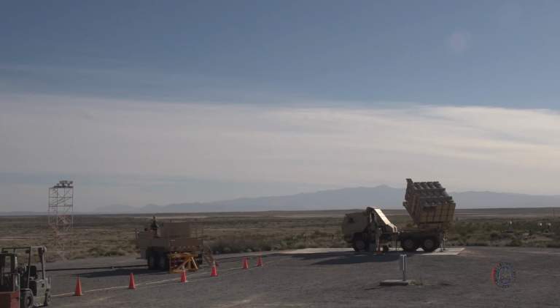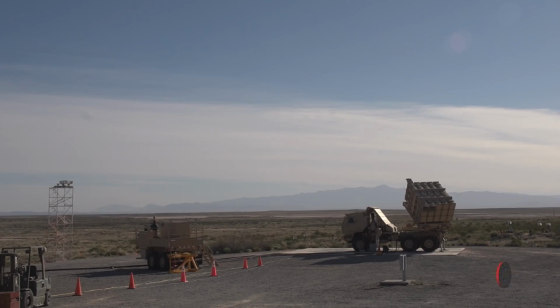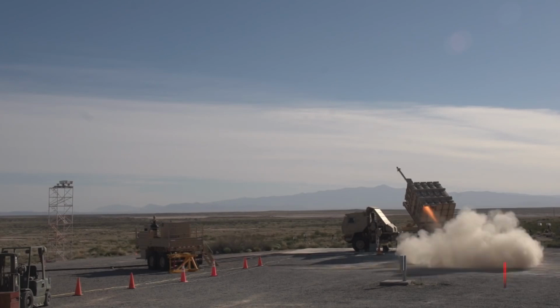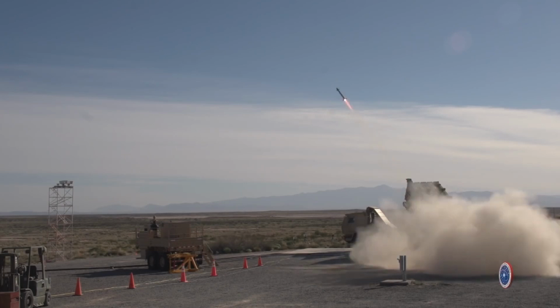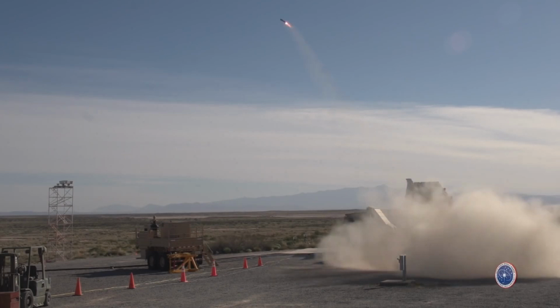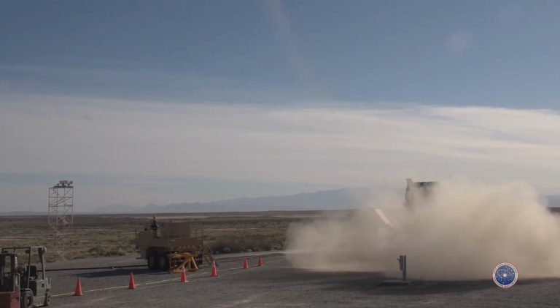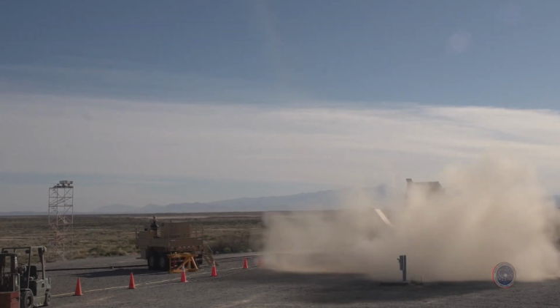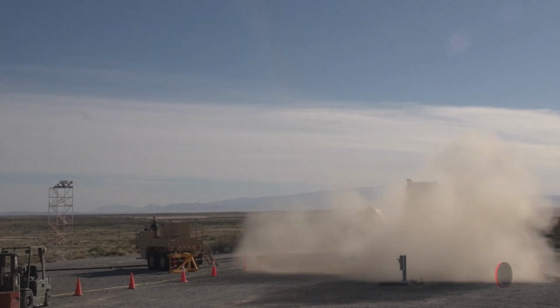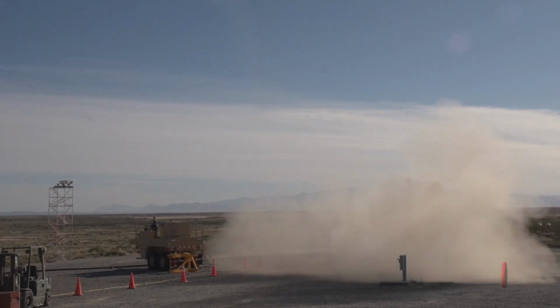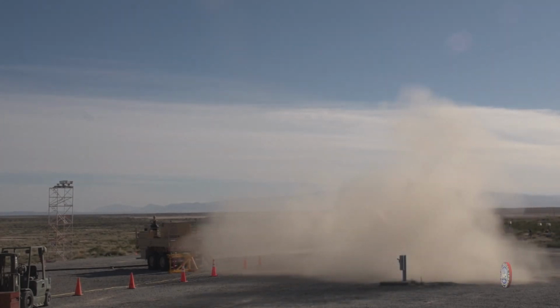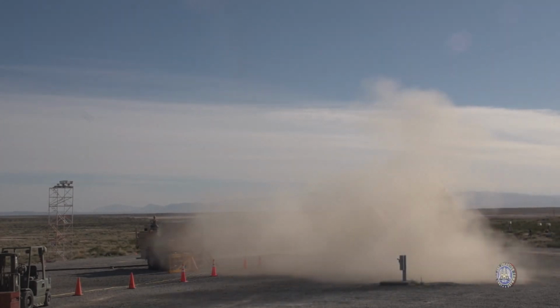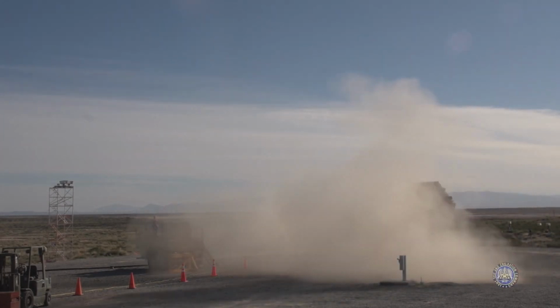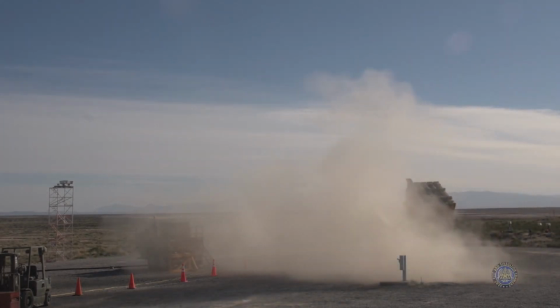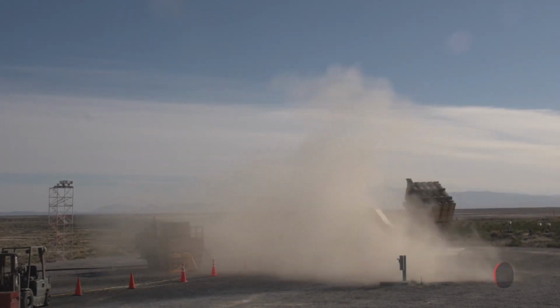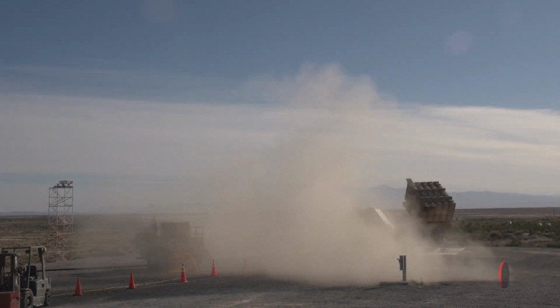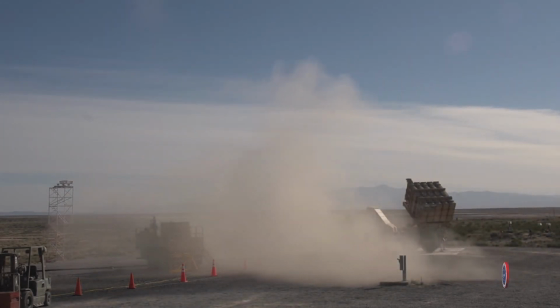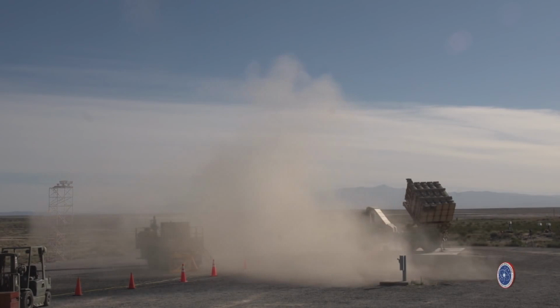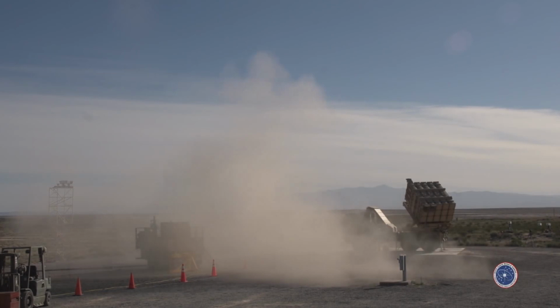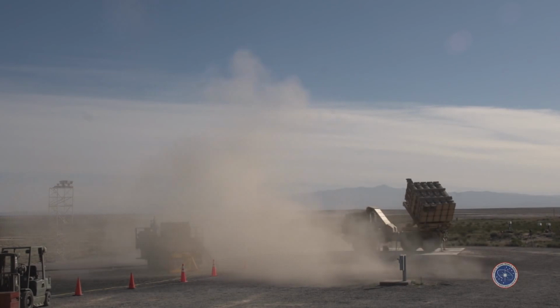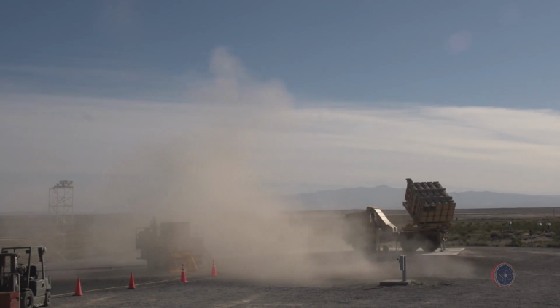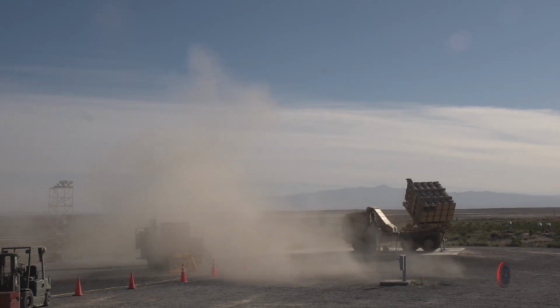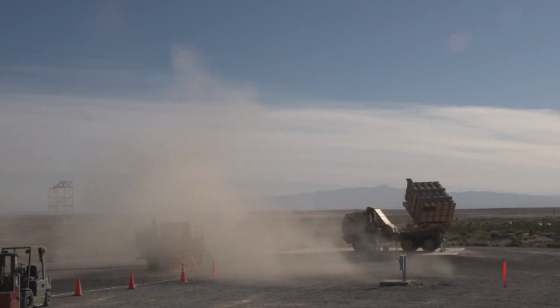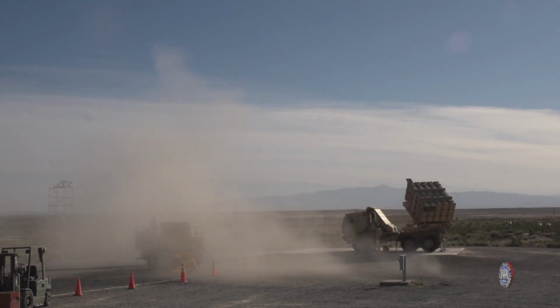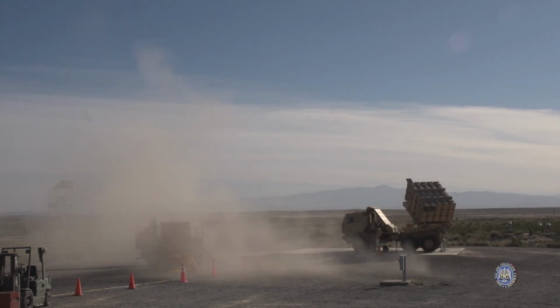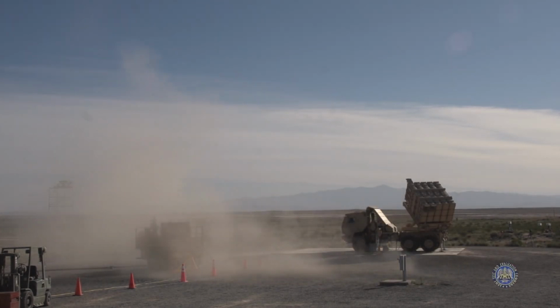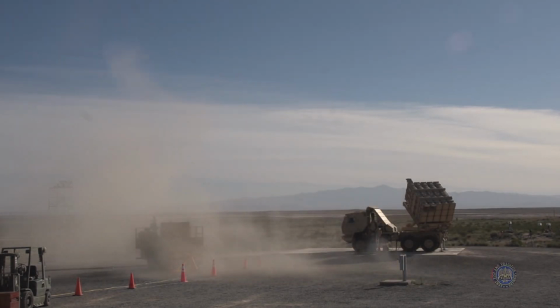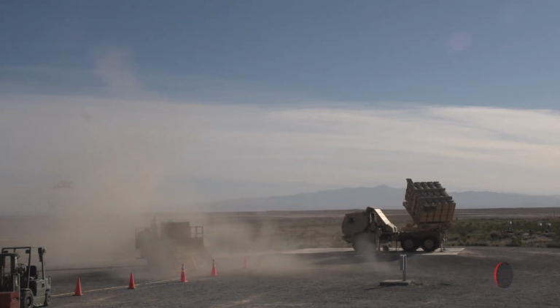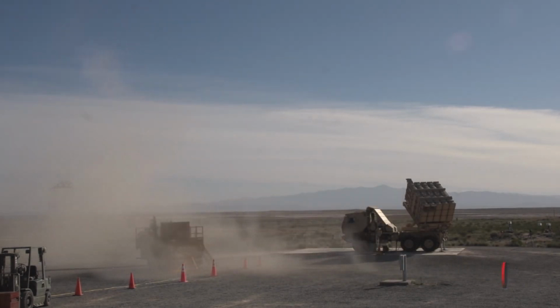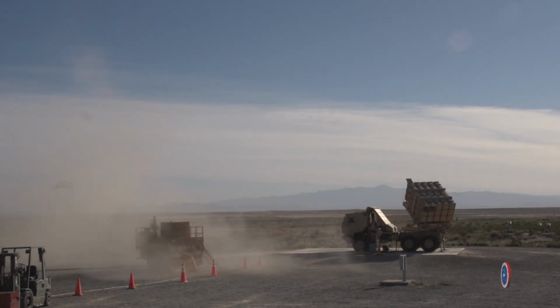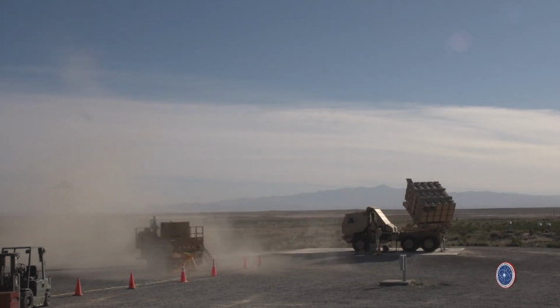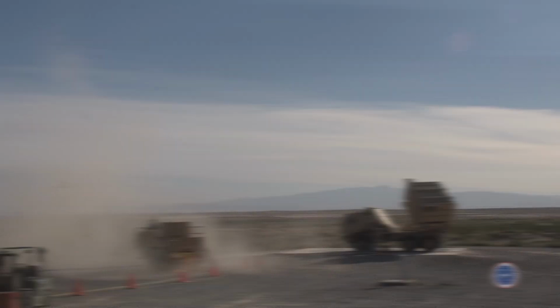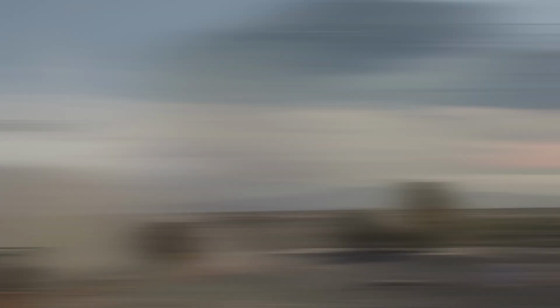It will give India enough time to retaliate against any strike on its shore. But still, India needs more air defense systems.